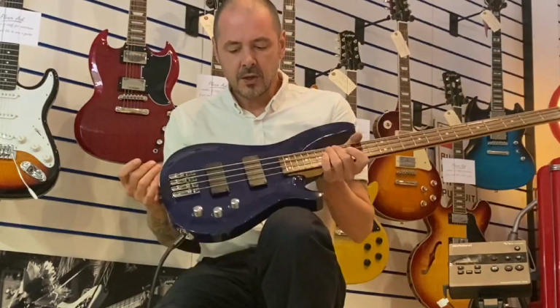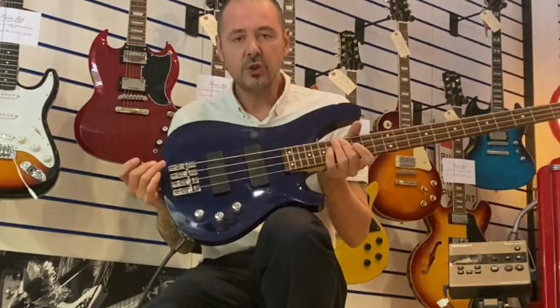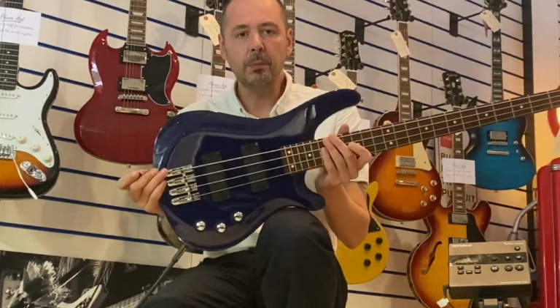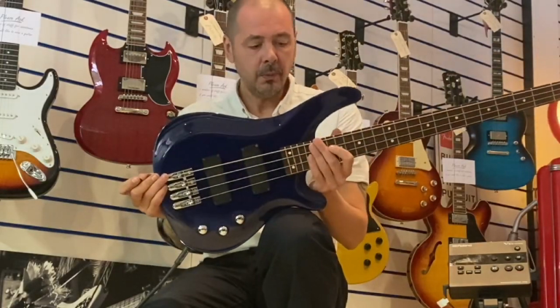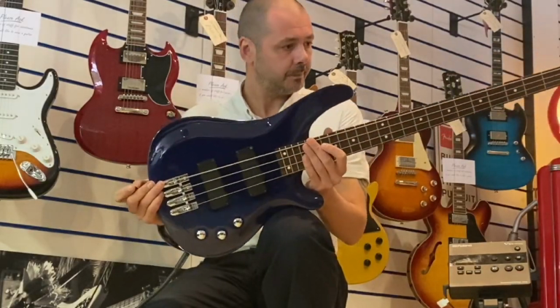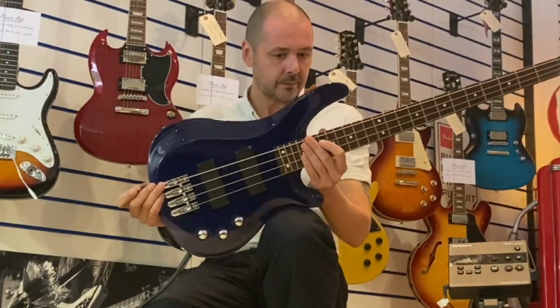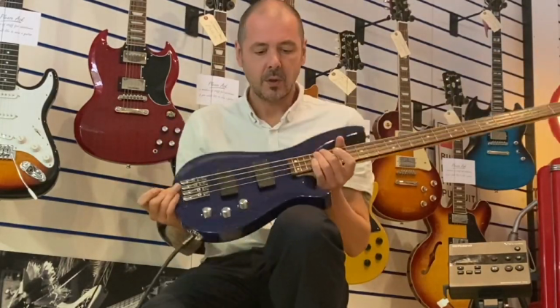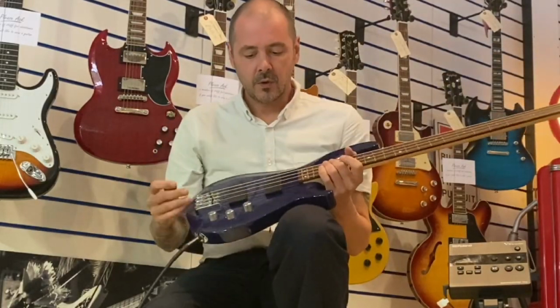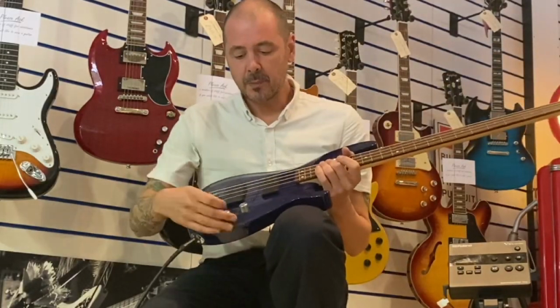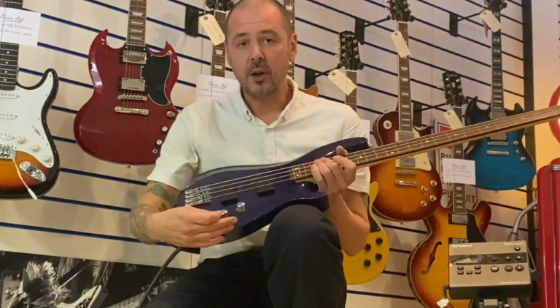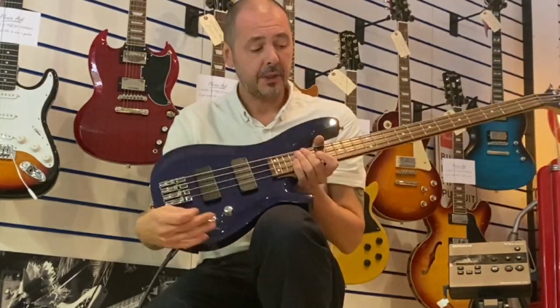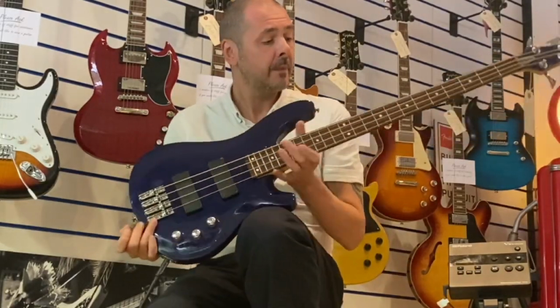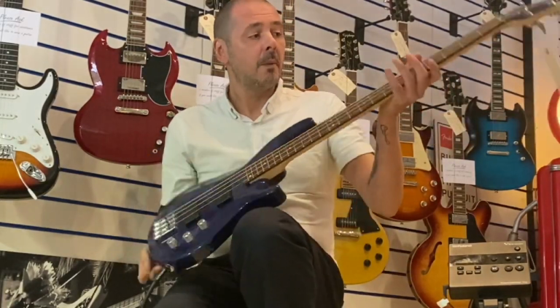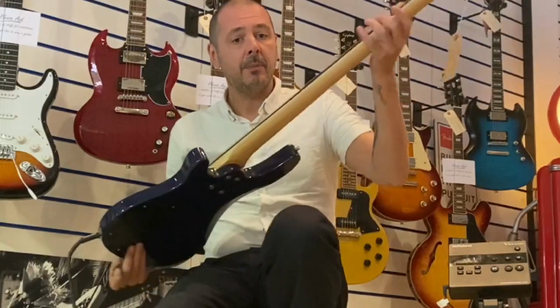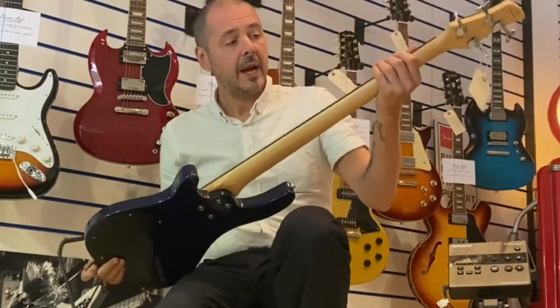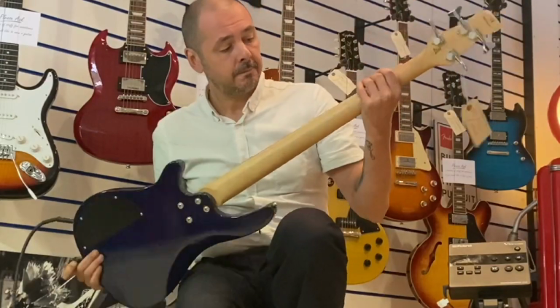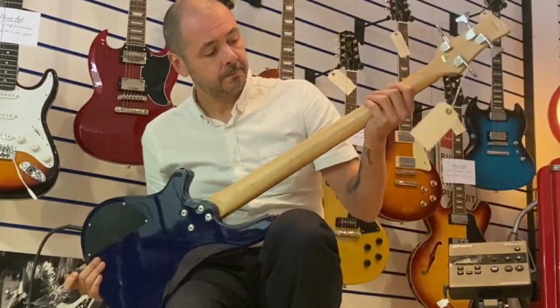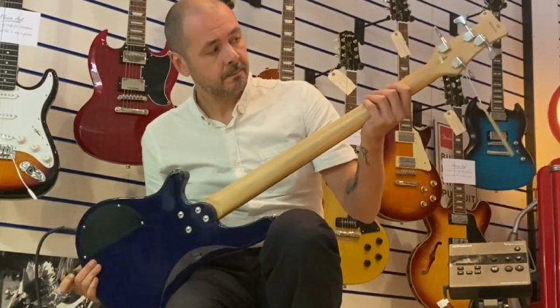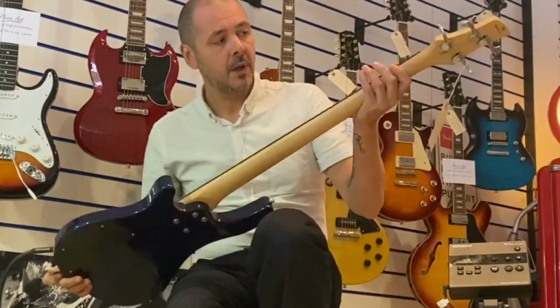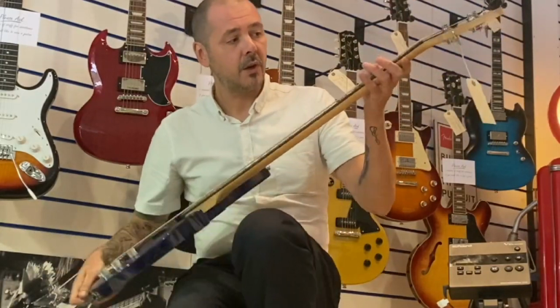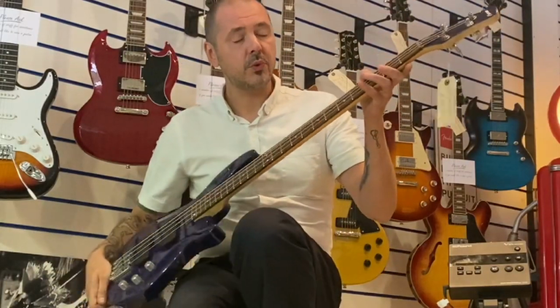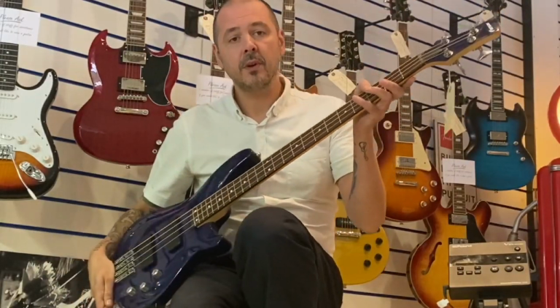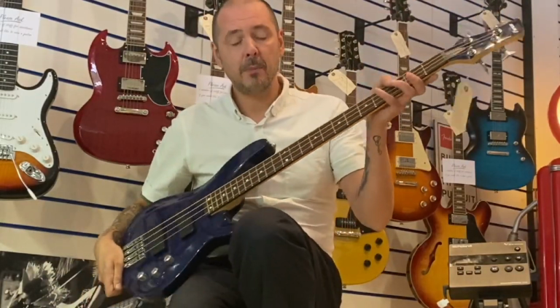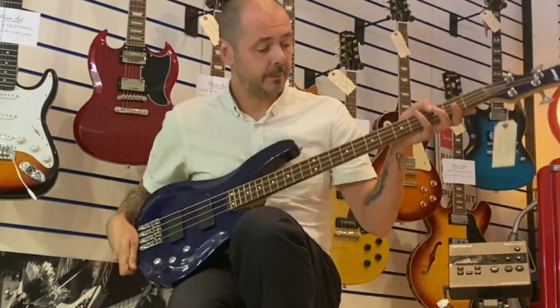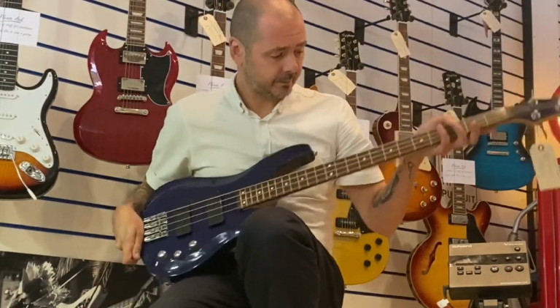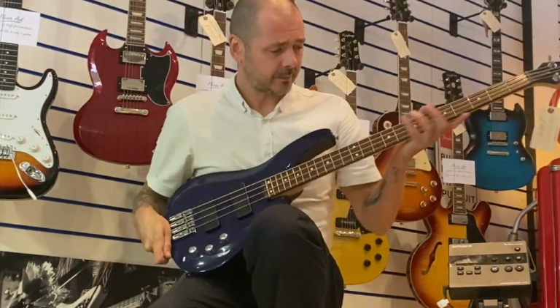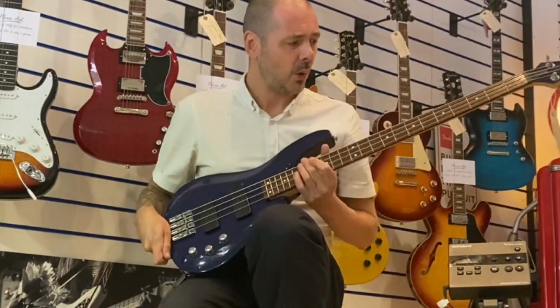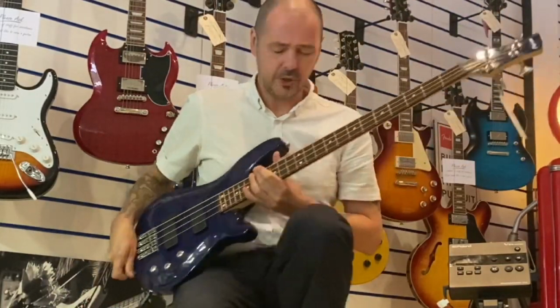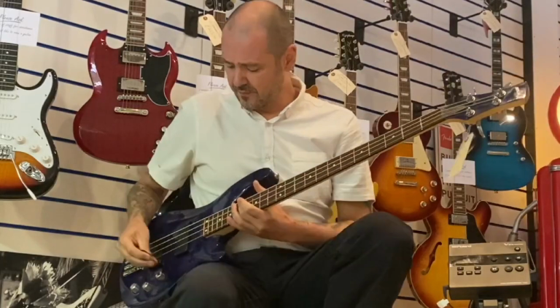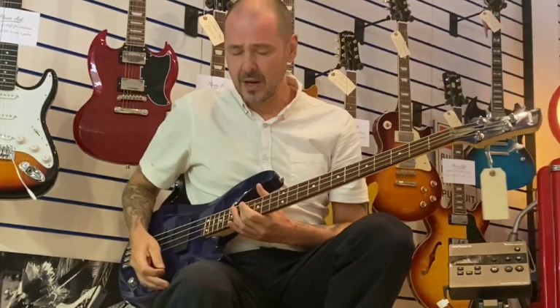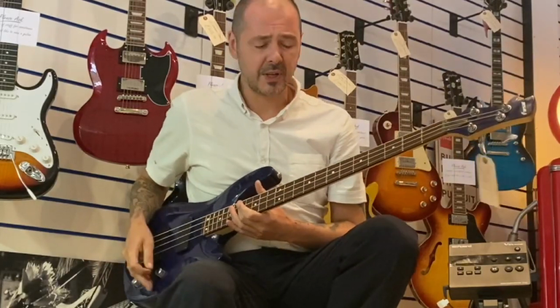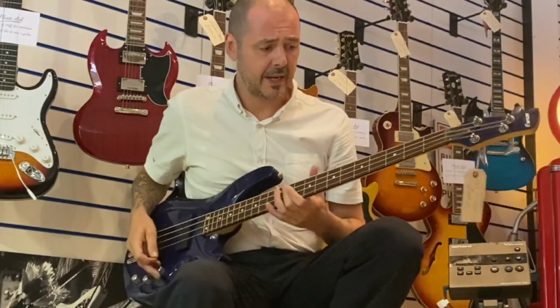It's in dual blue, got a composite alder body, maple neck and a rosewood fretboard which is very precise.